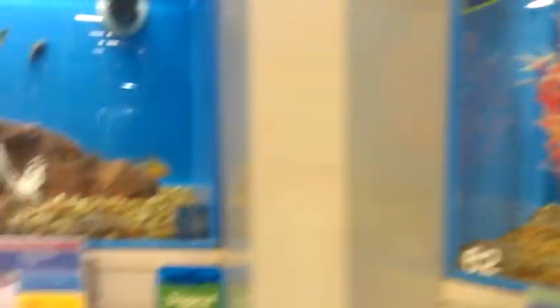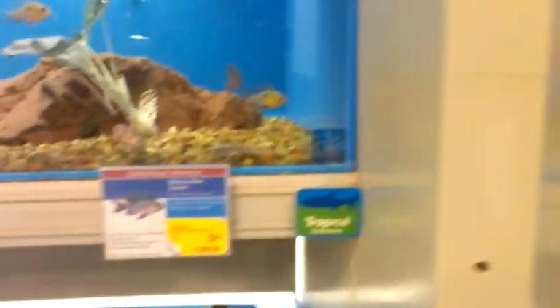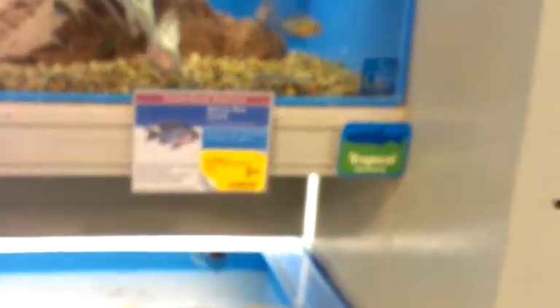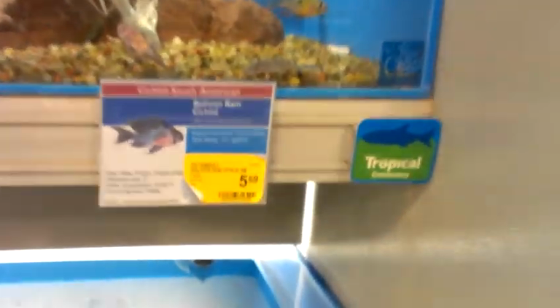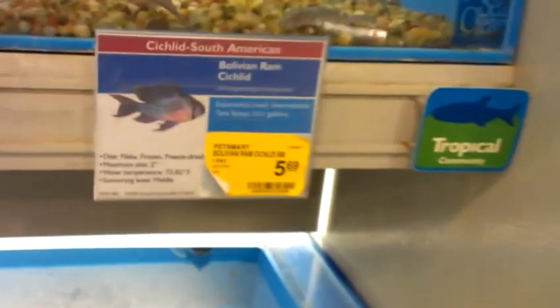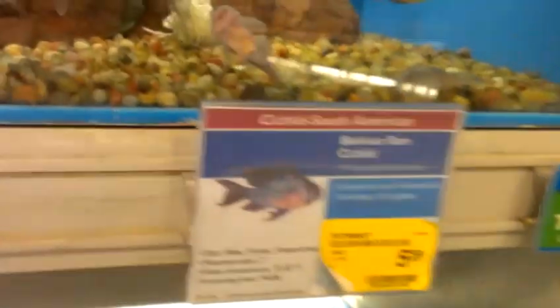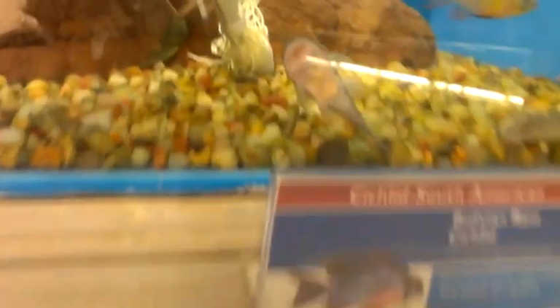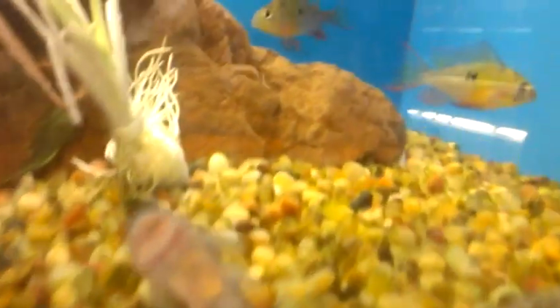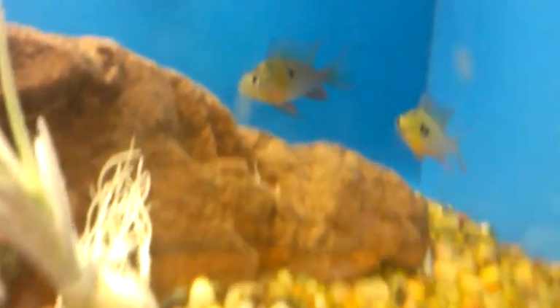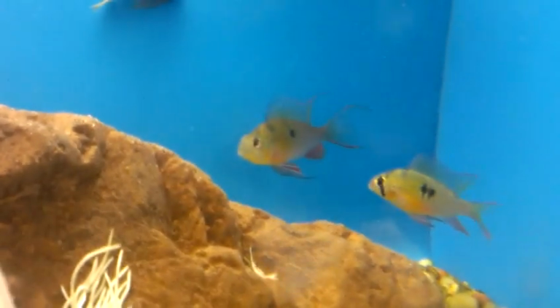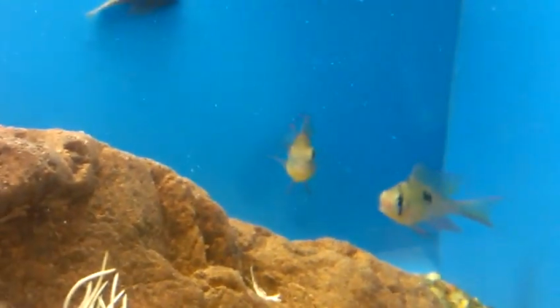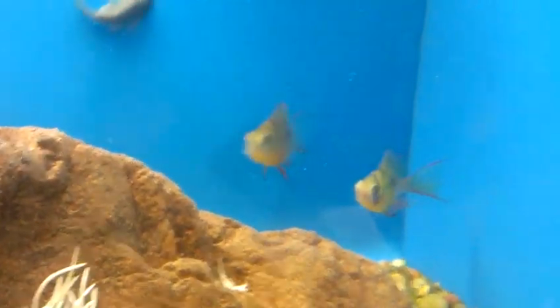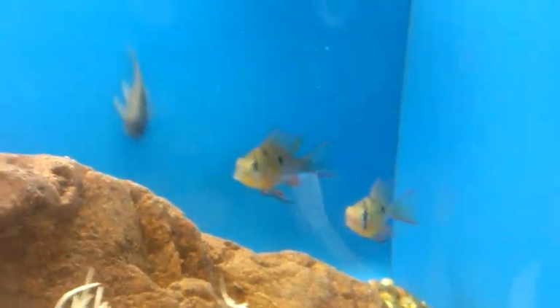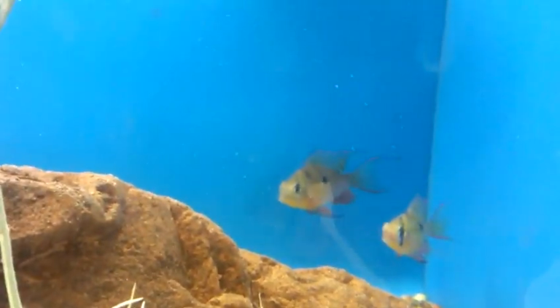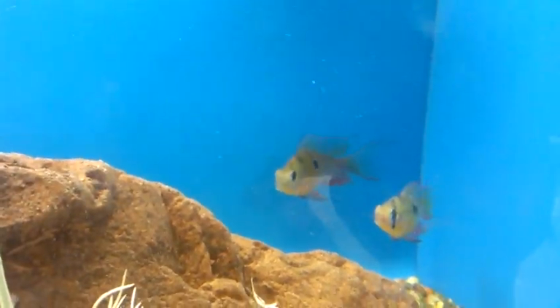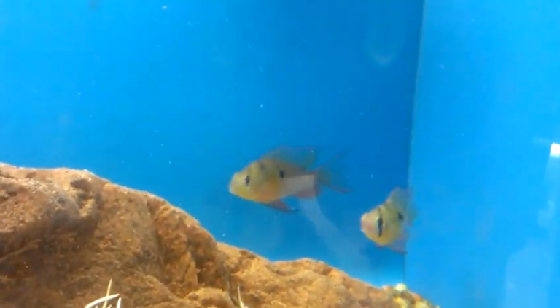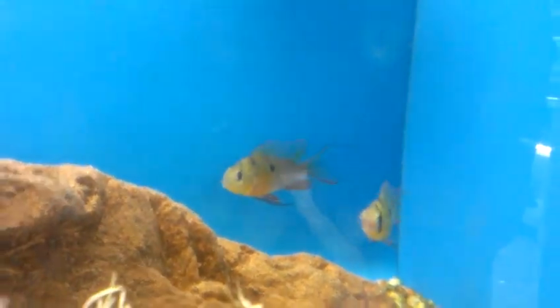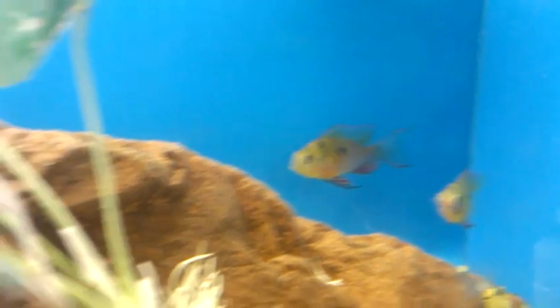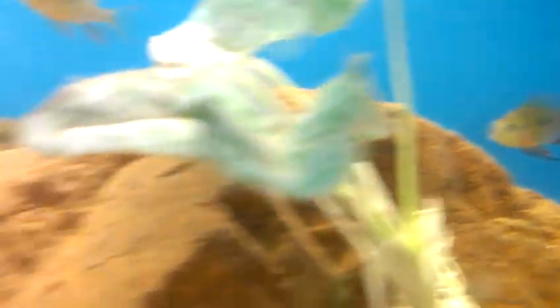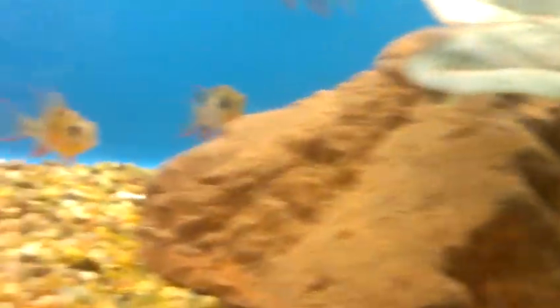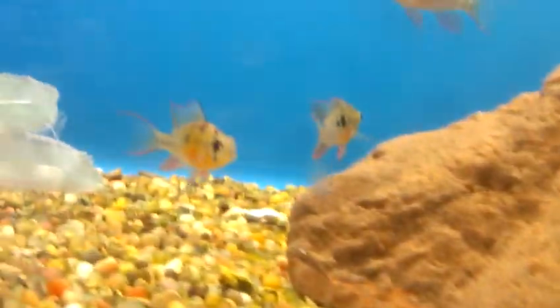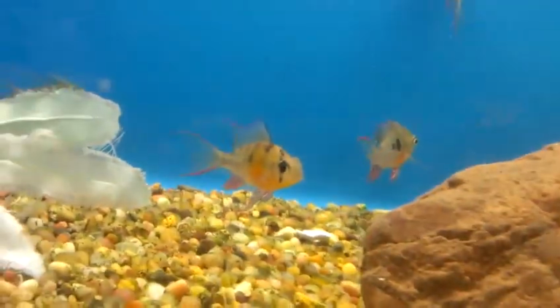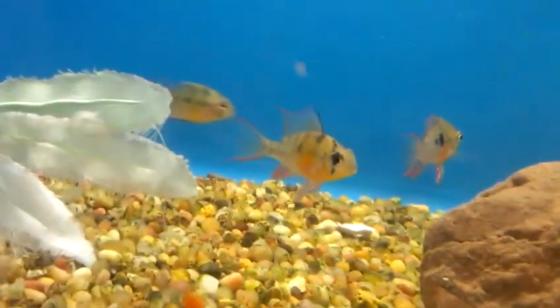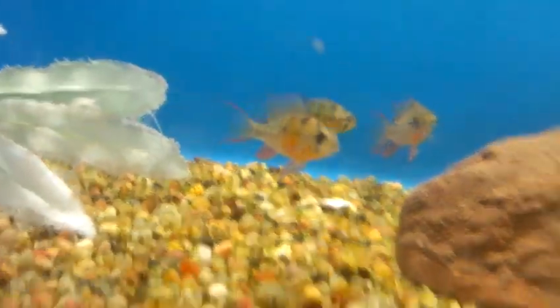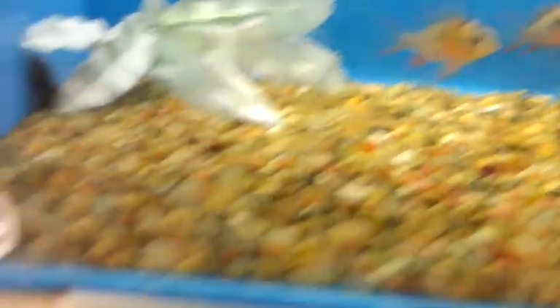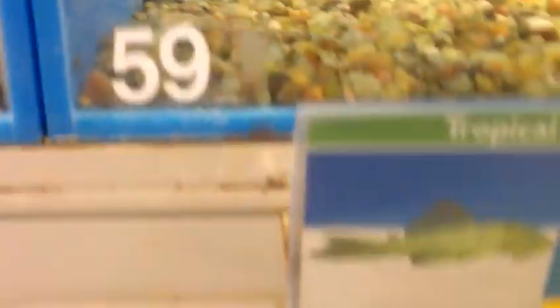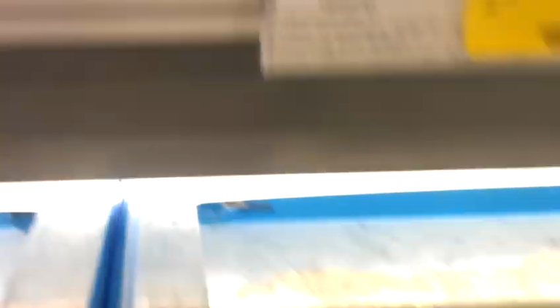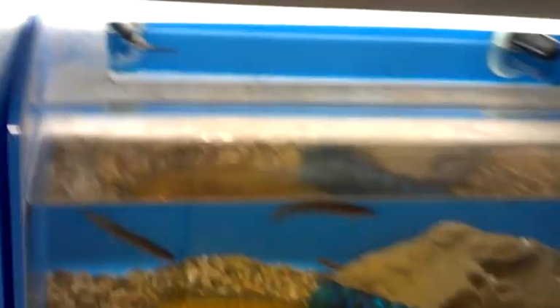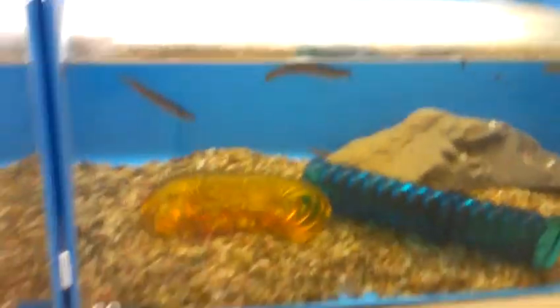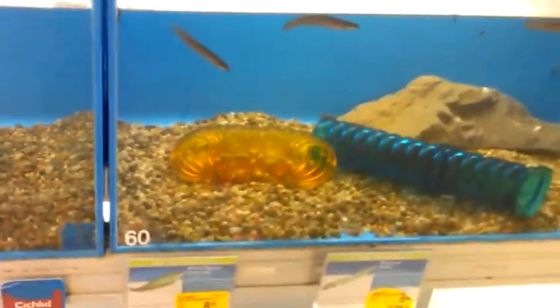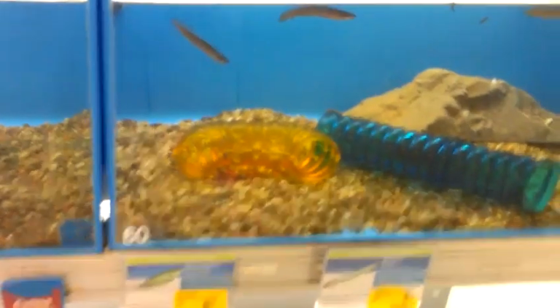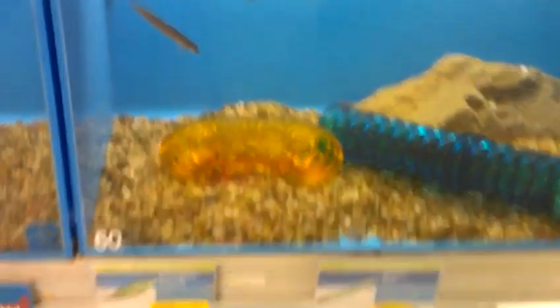Now there are cichlids. Look at these Bolivian rams, guys. That one's really nice. So's that one. You didn't know they had Bolivian rams — I guess those are new.